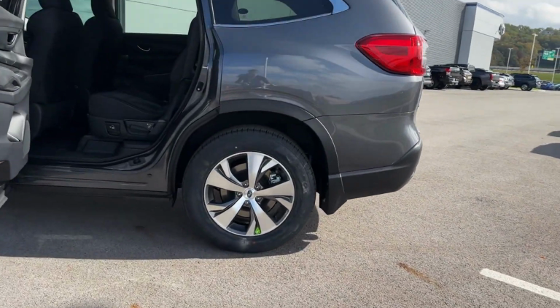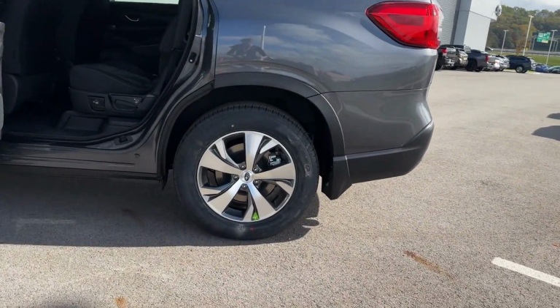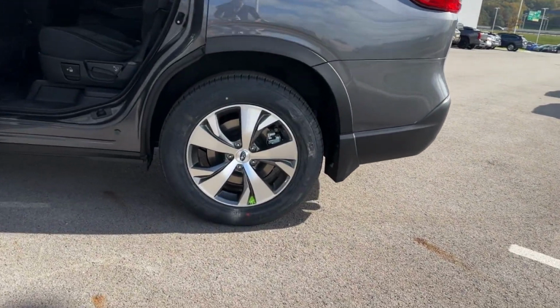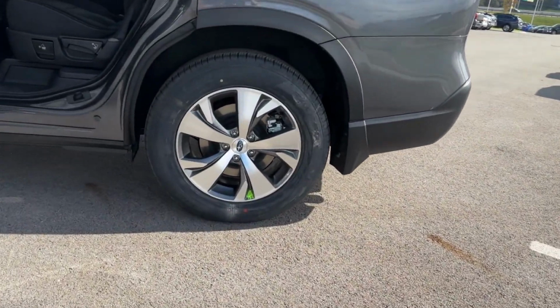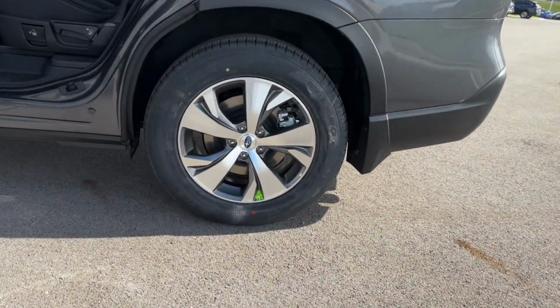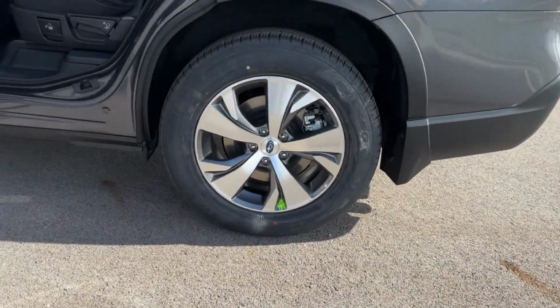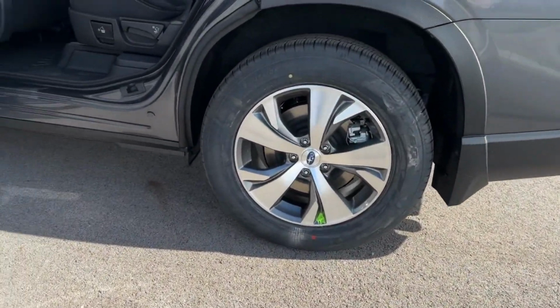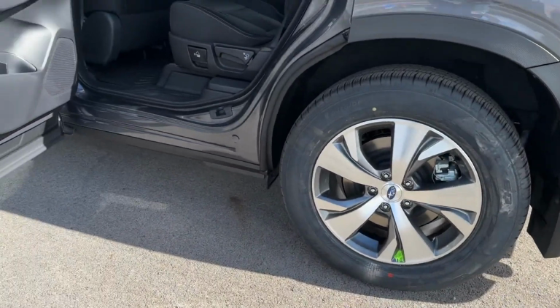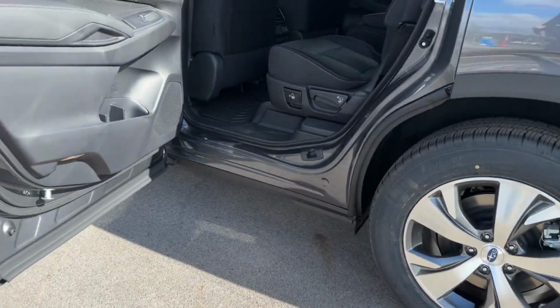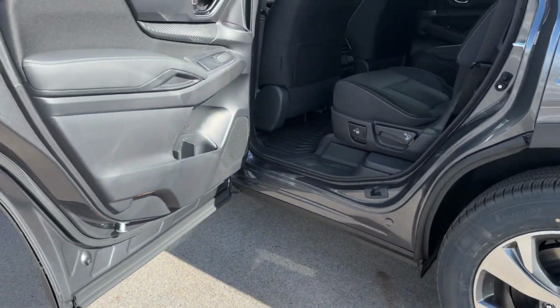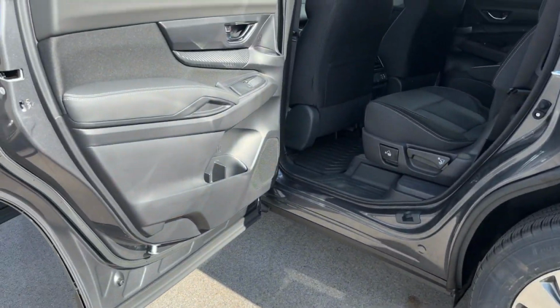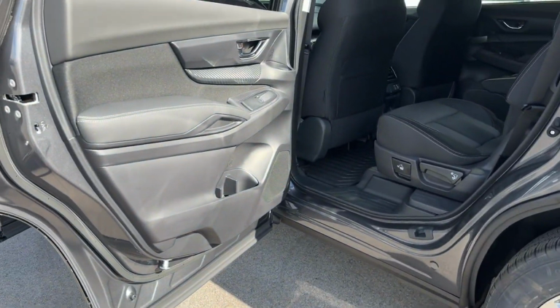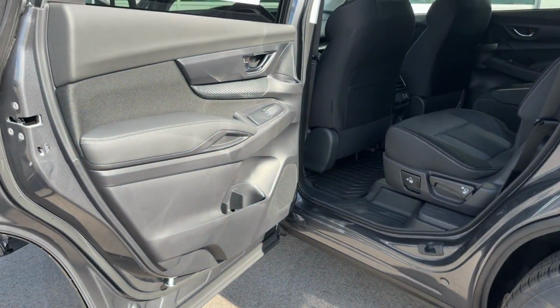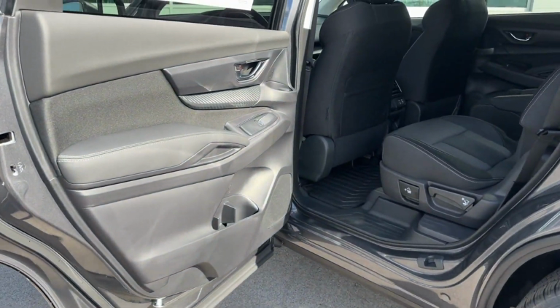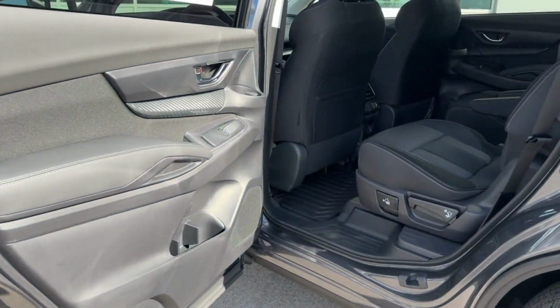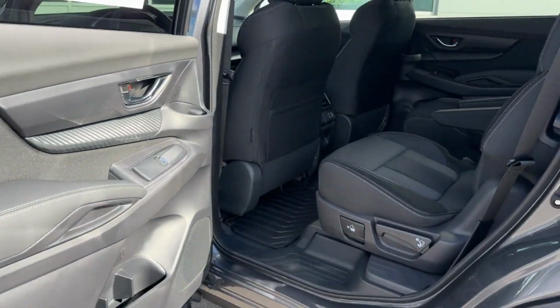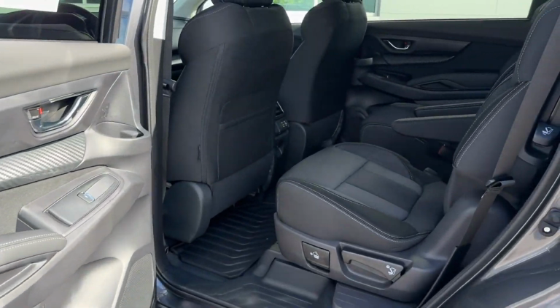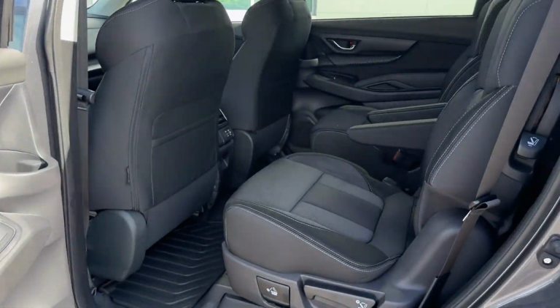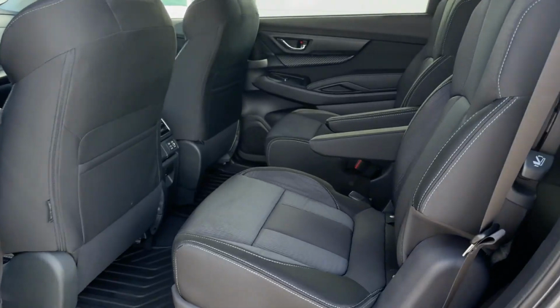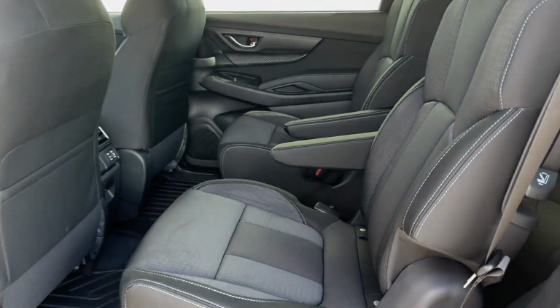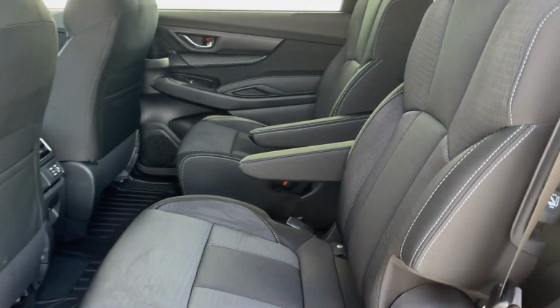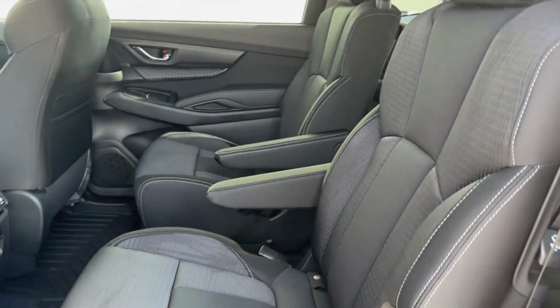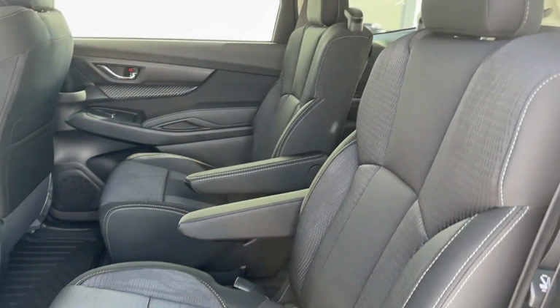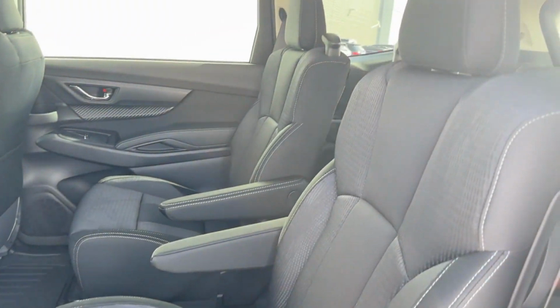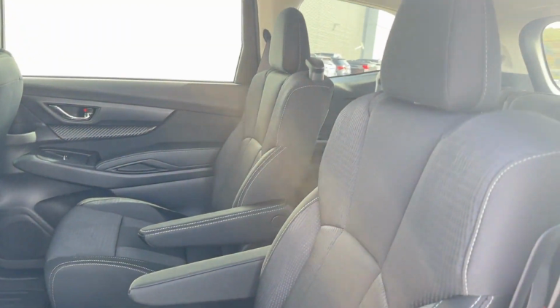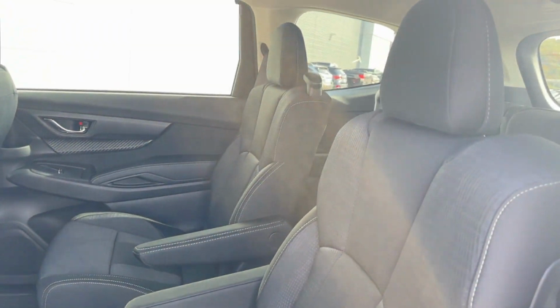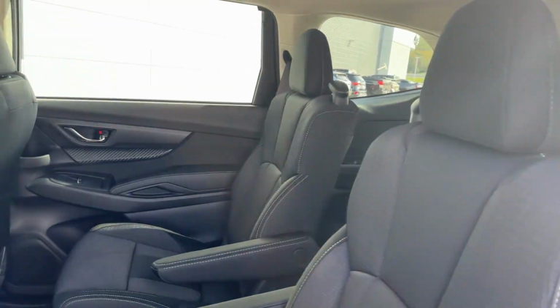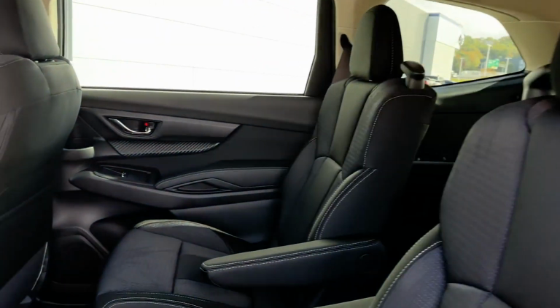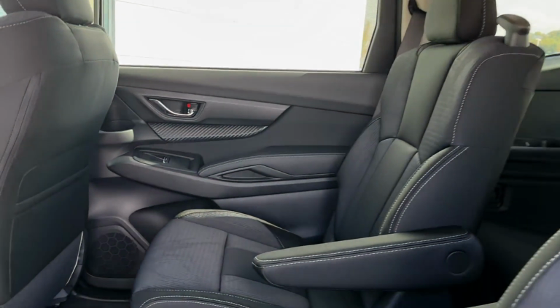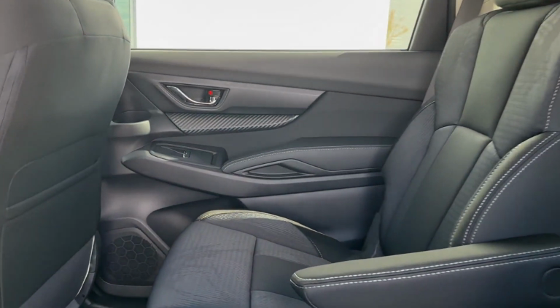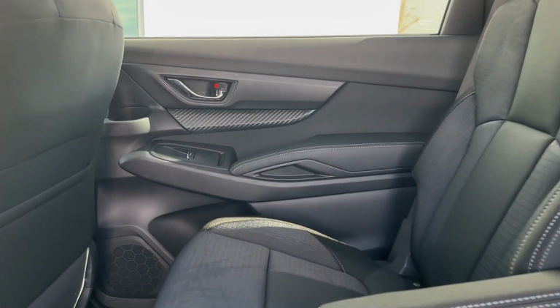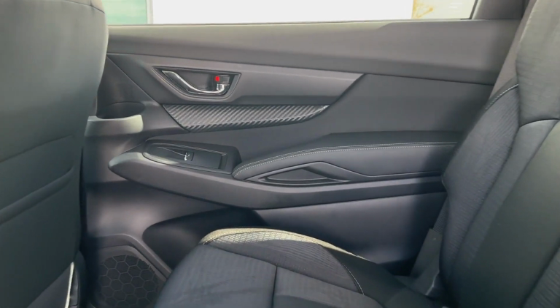Wi-Fi hotspot. Satellite radio. Turbocharged engine. Multi-zone air conditioning. Blind spot monitor. All-wheel drive.